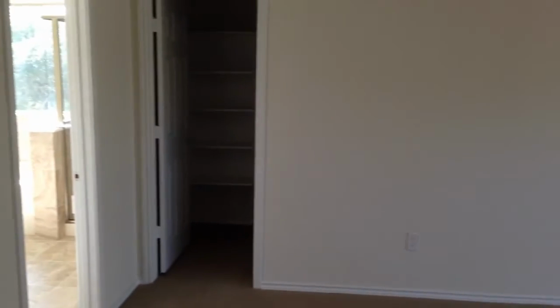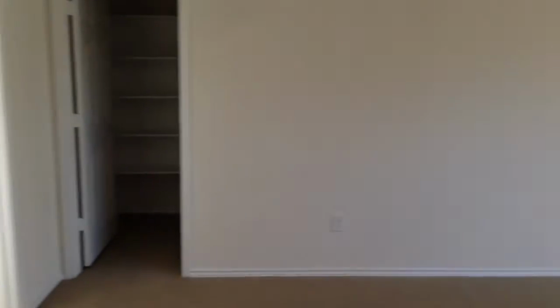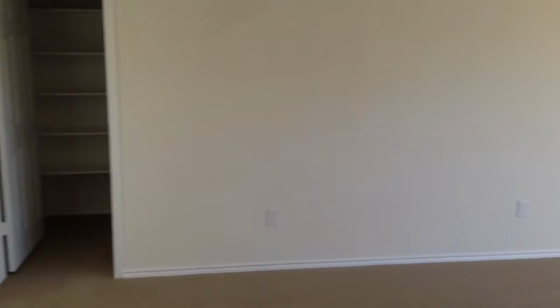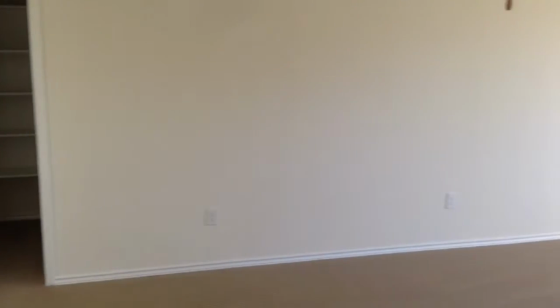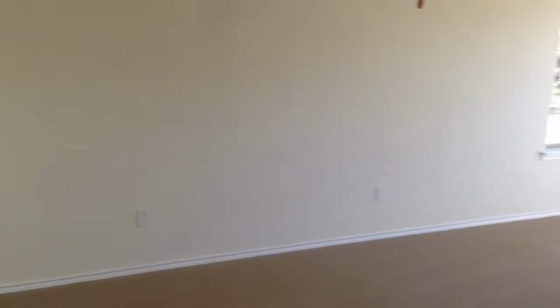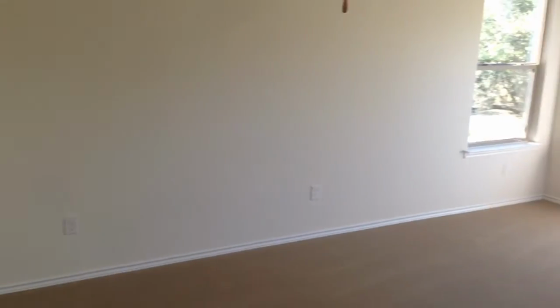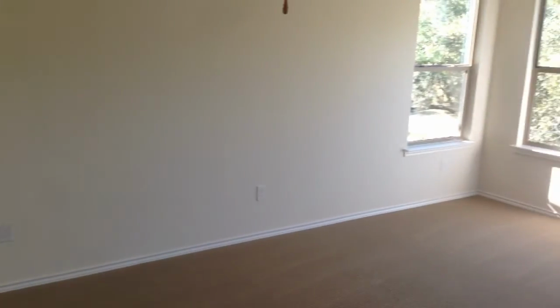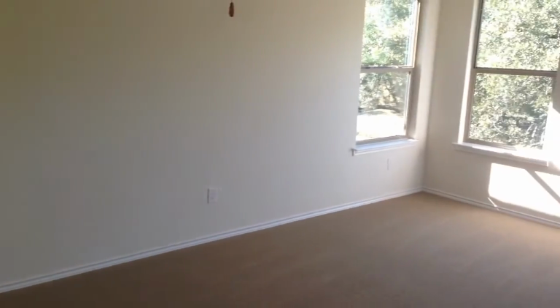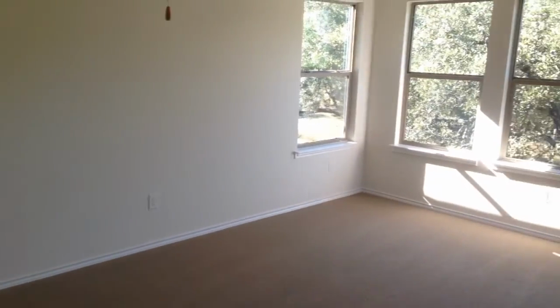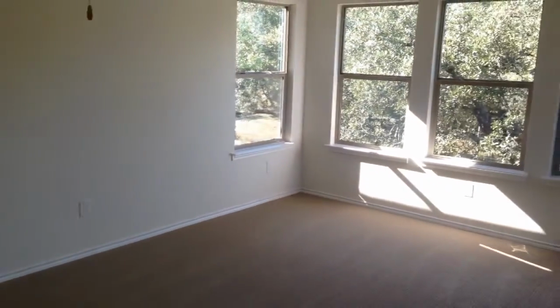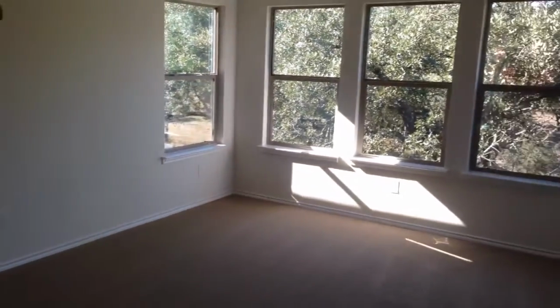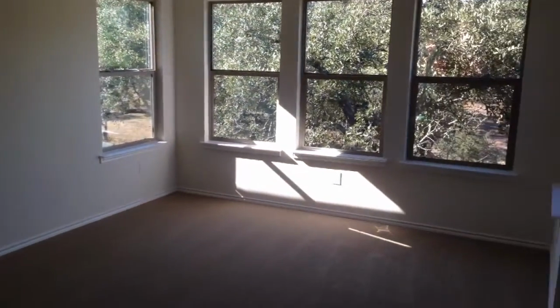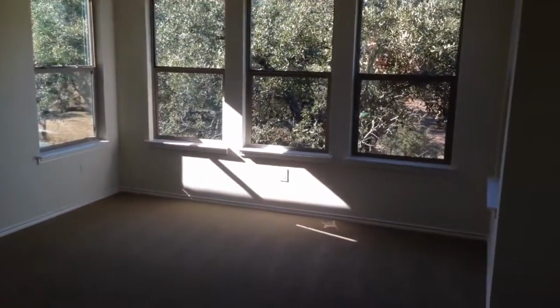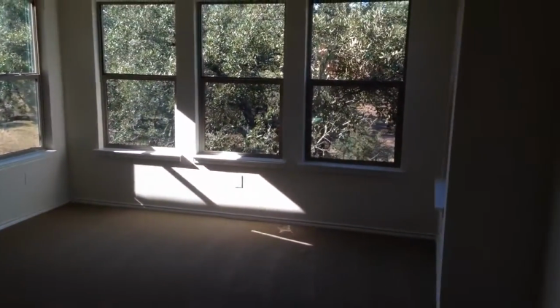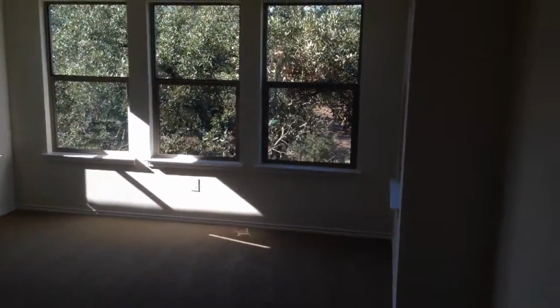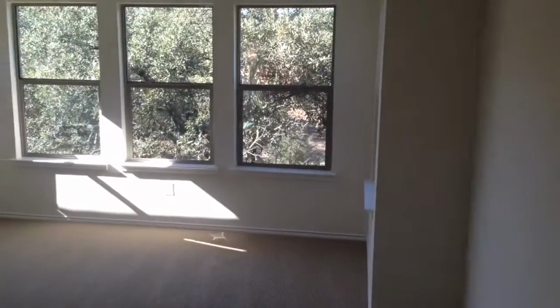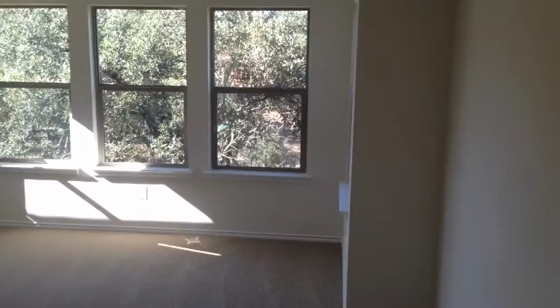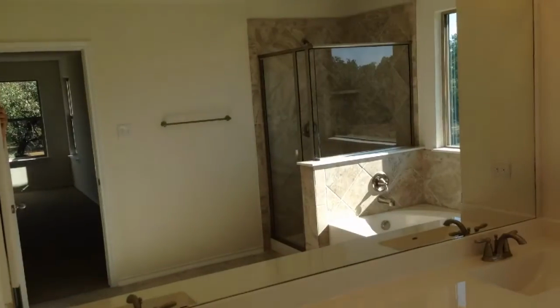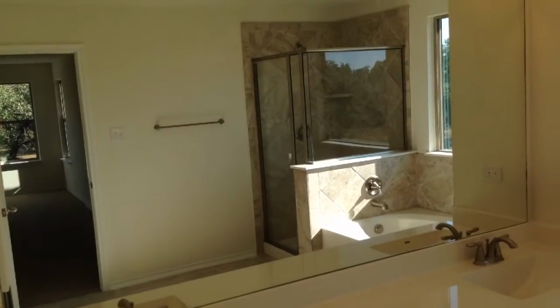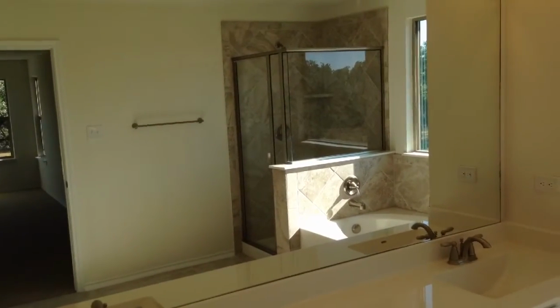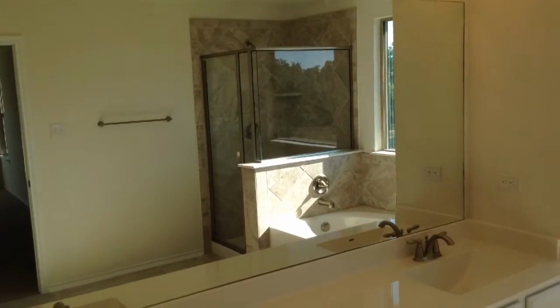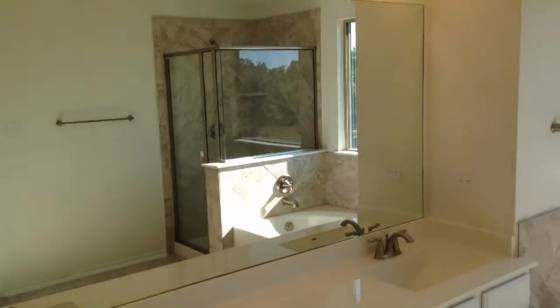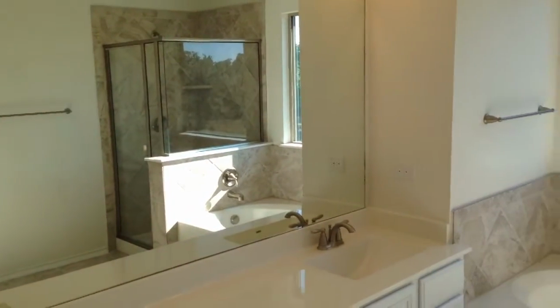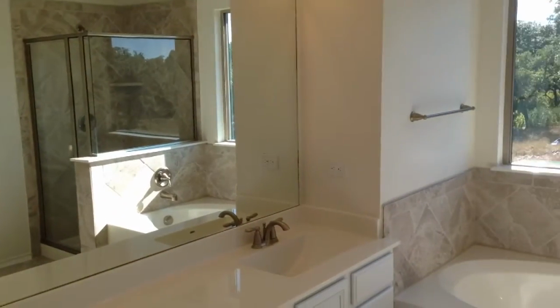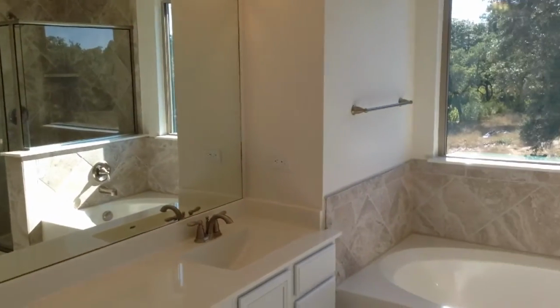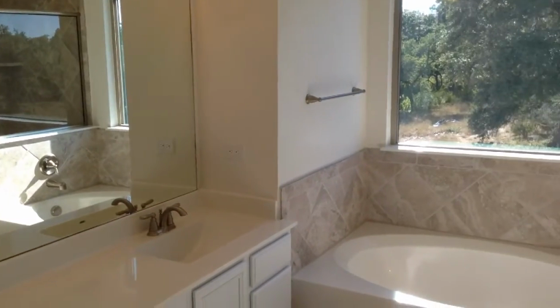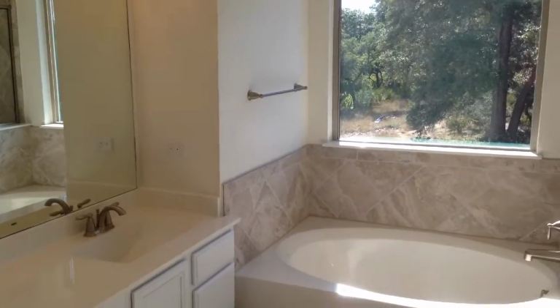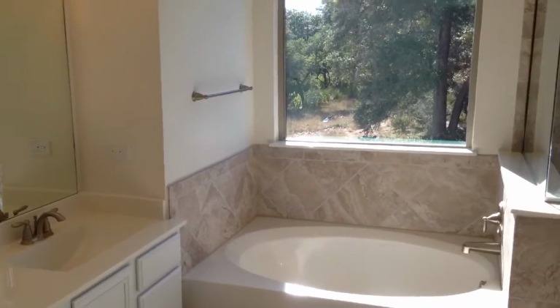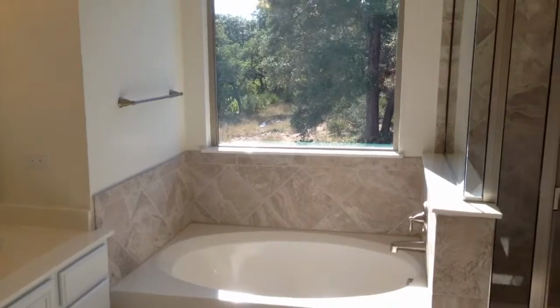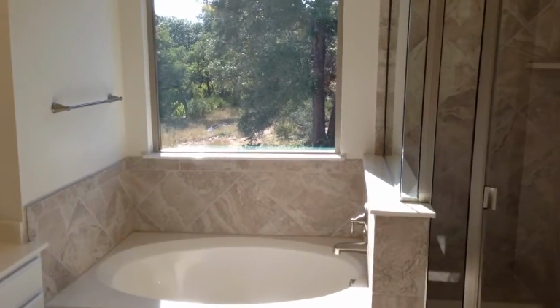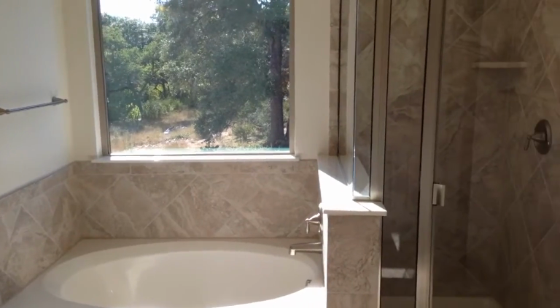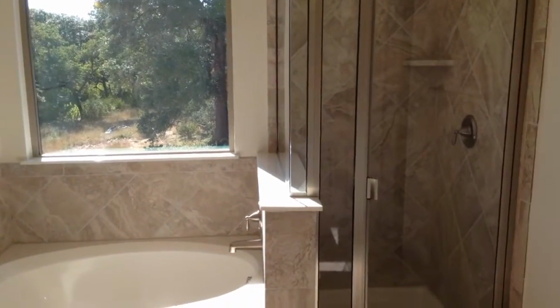This home features one of the largest master suites you'll find in any KB home. The master suite has upgraded tile and a nice big walk-in shower.